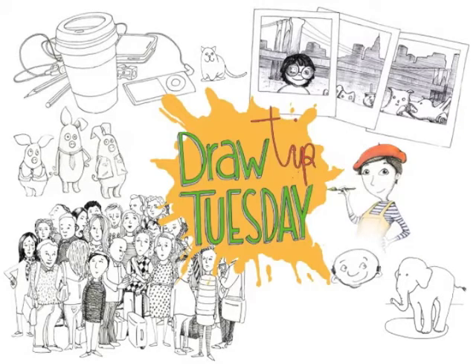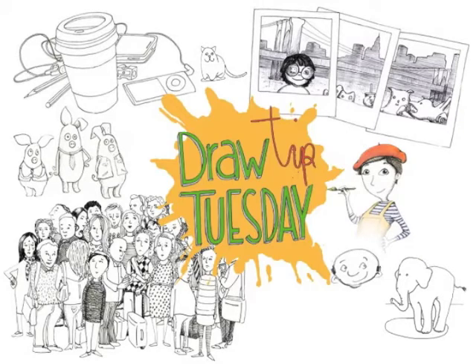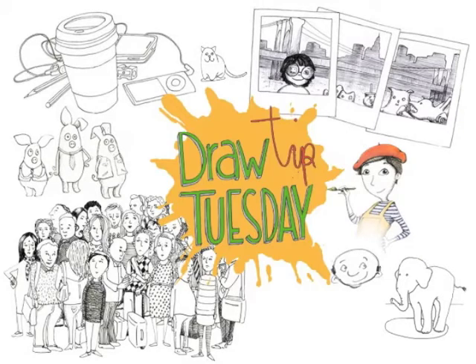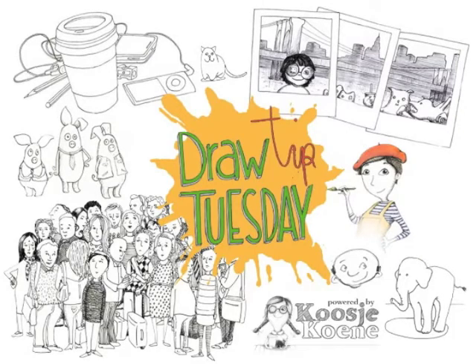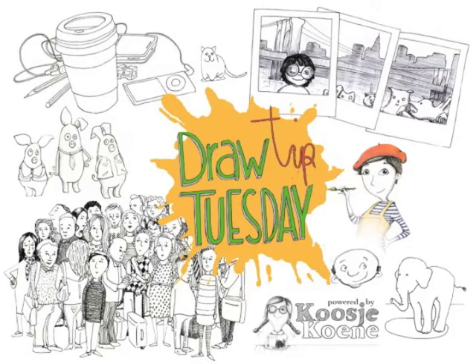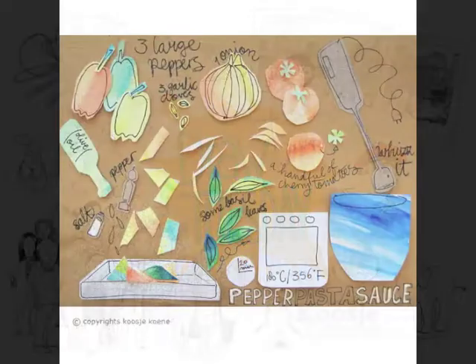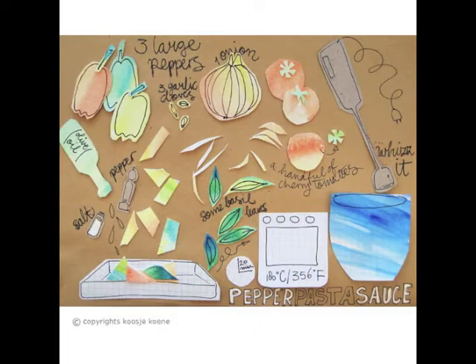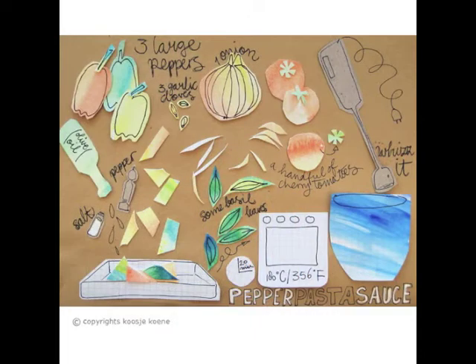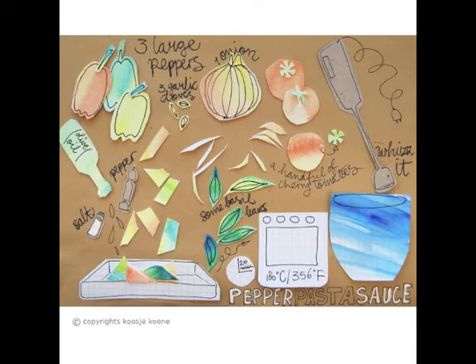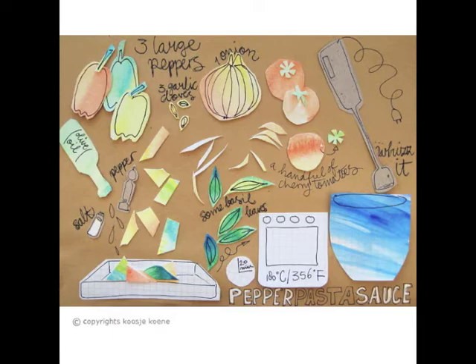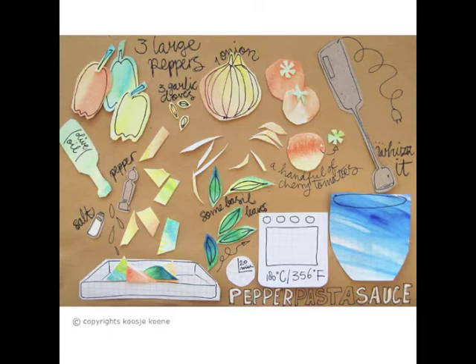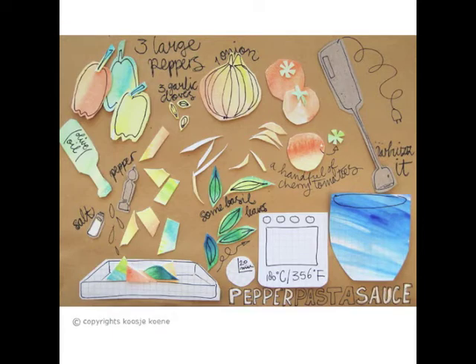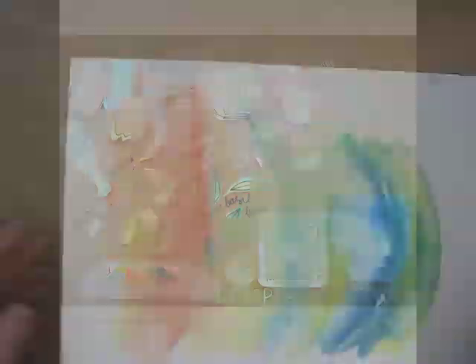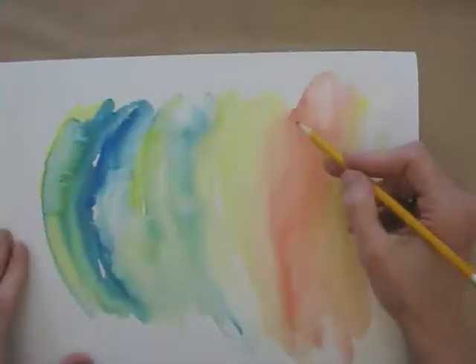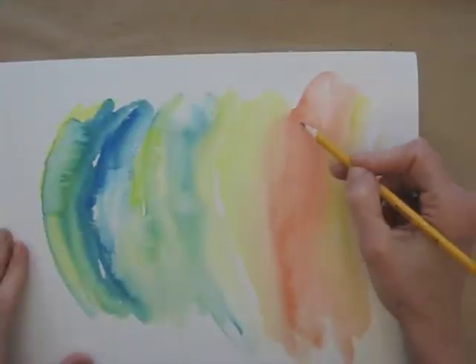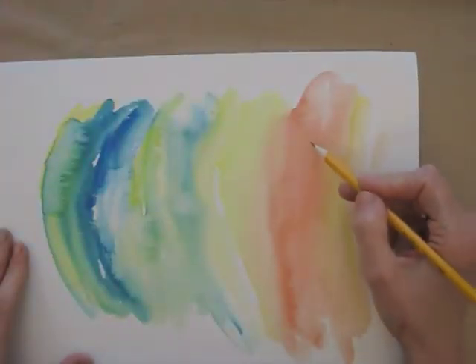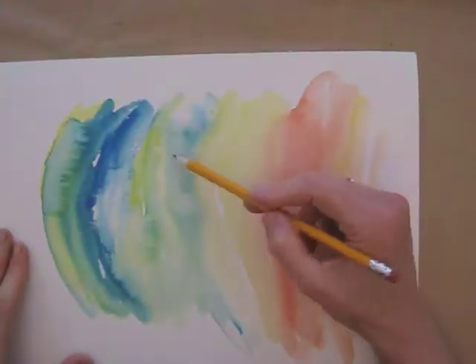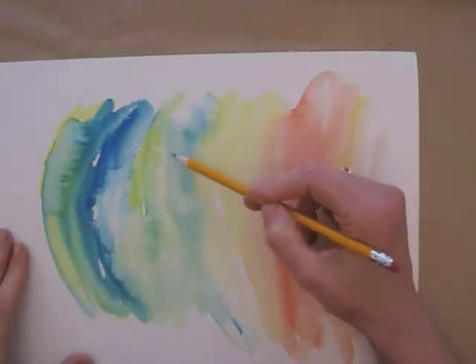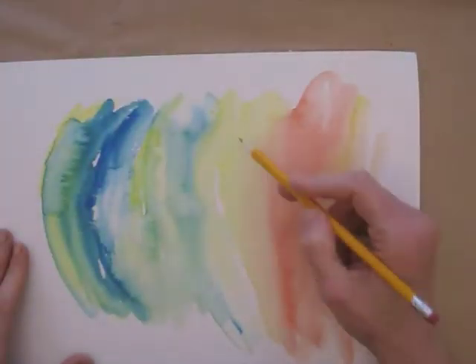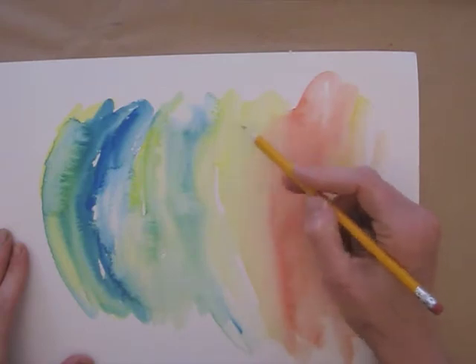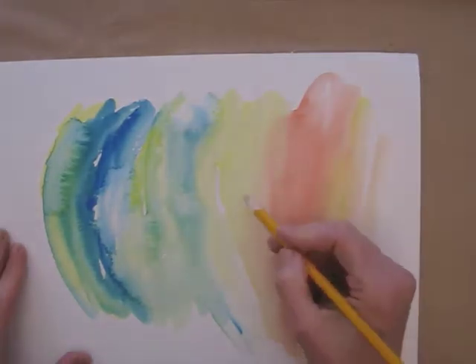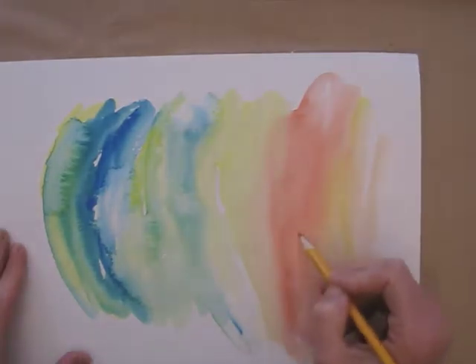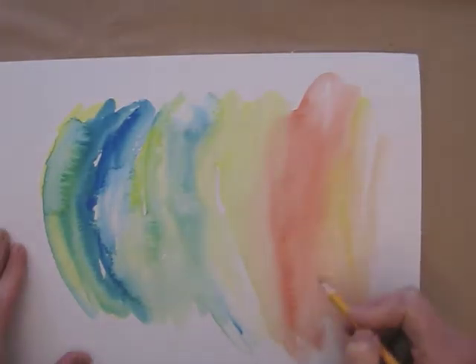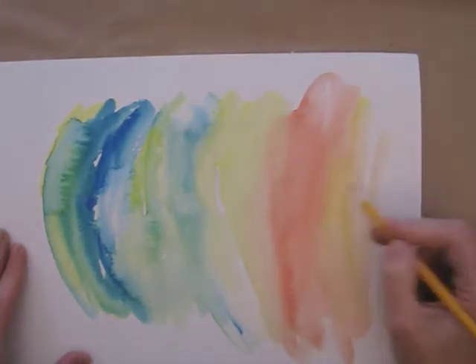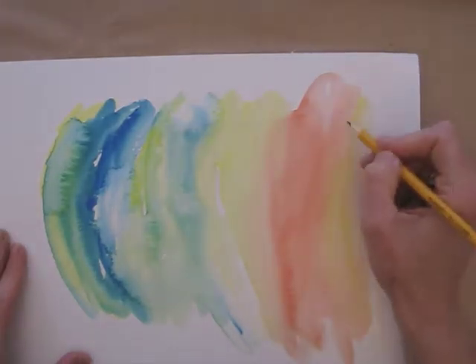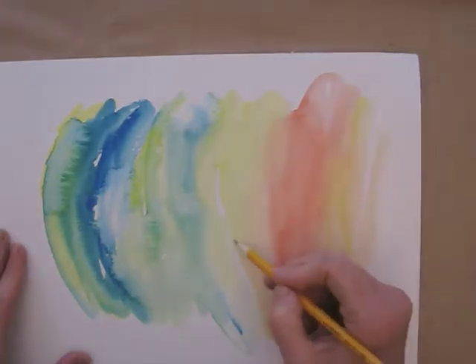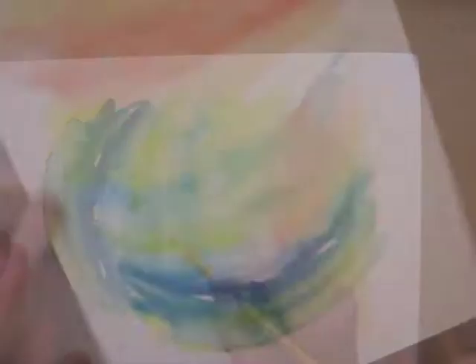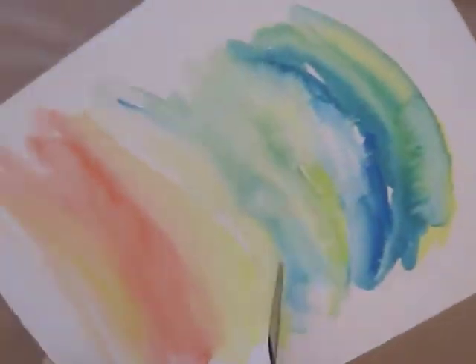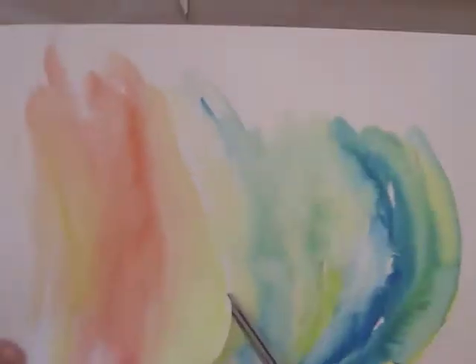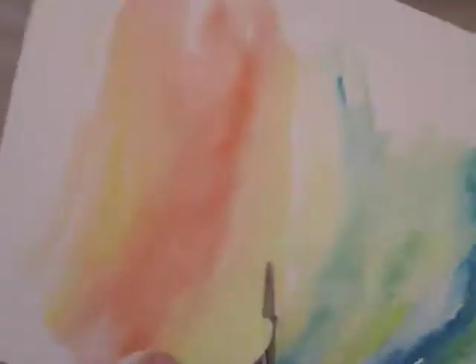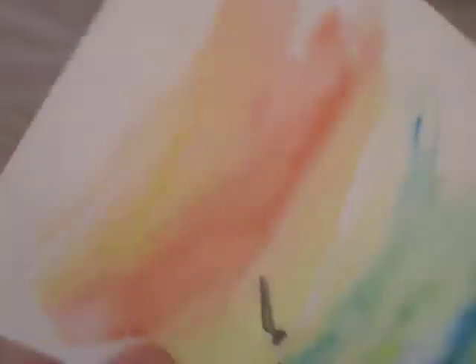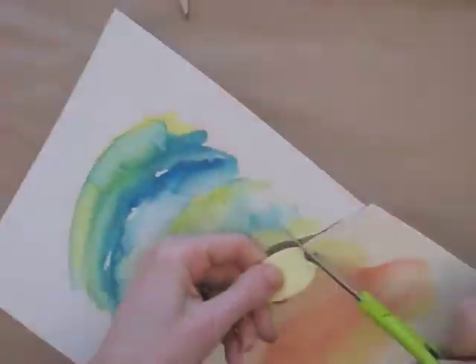Welcome to Draw Tip Tuesday! Let's get crafty today and make a collage! I keep a stack of scrap paper, very handy for quick notes or sketches, but also when doing collage.